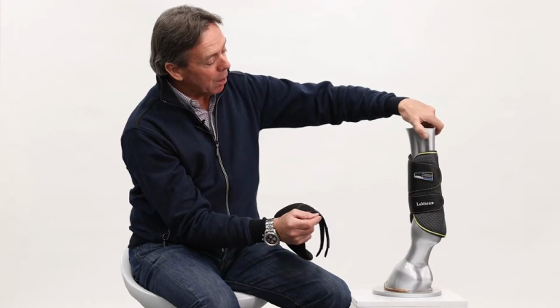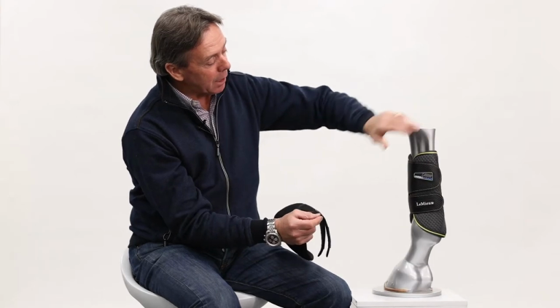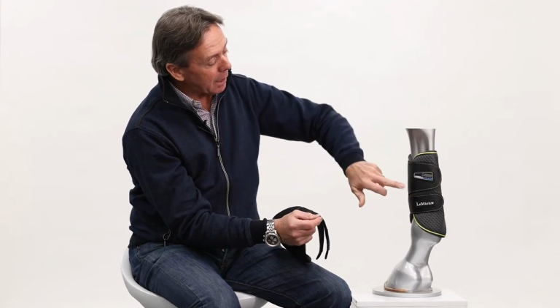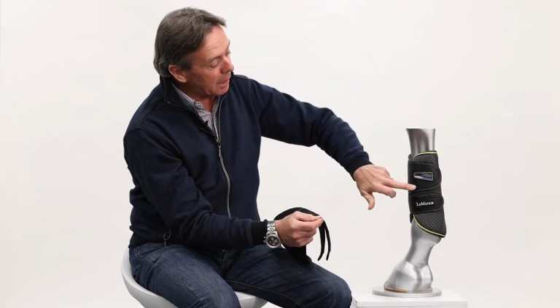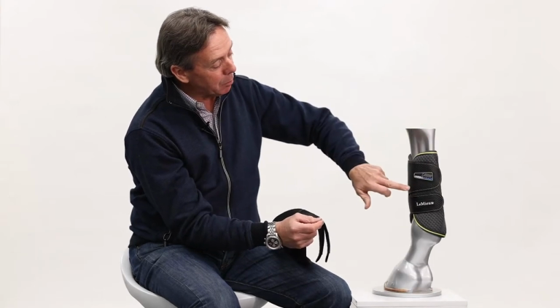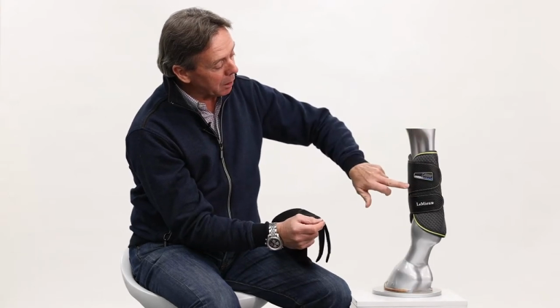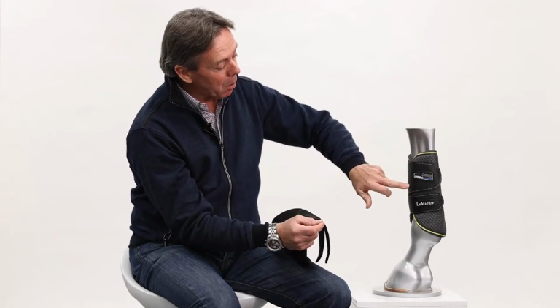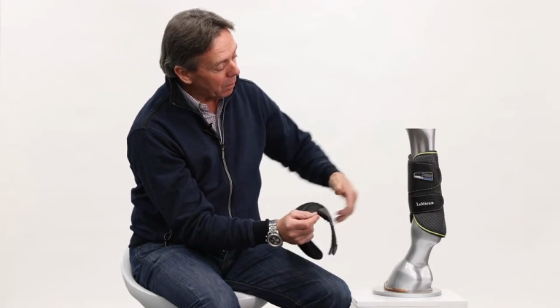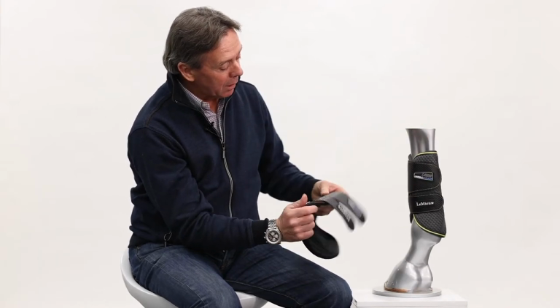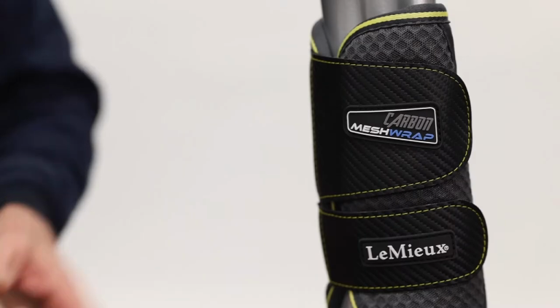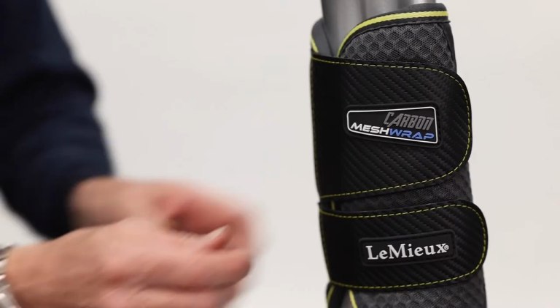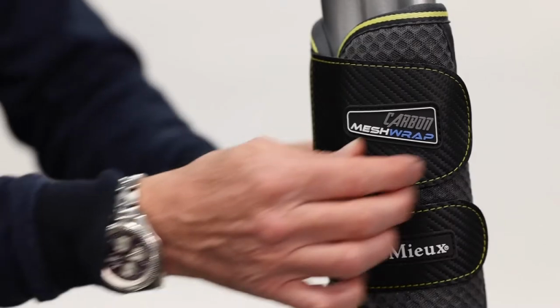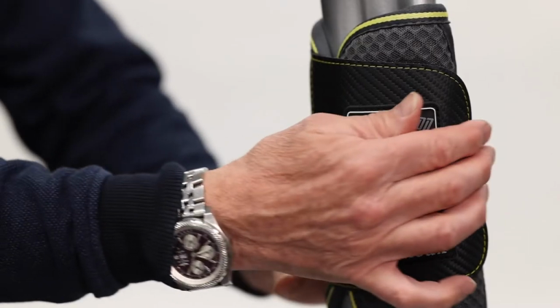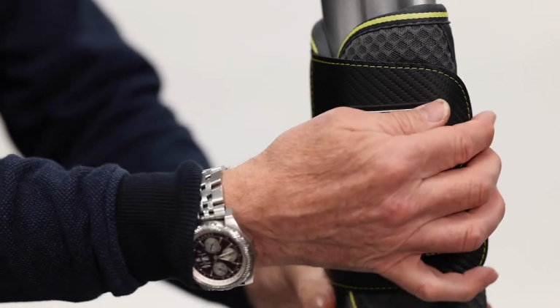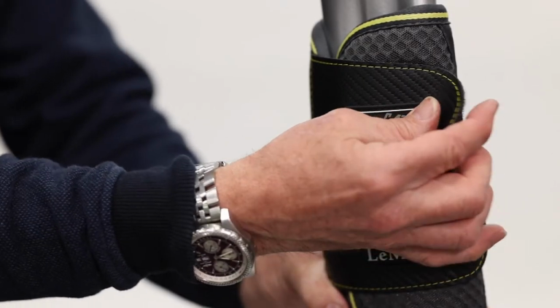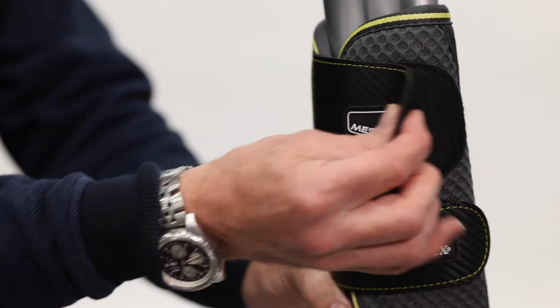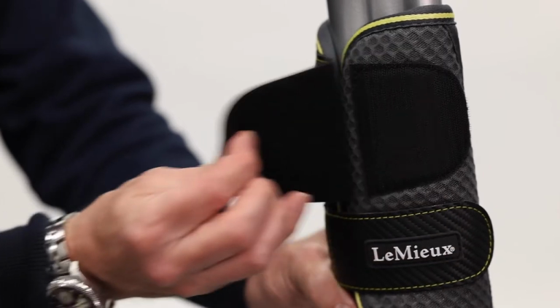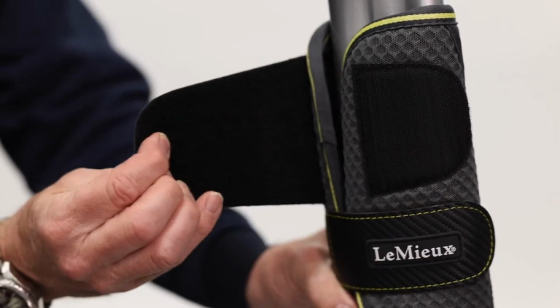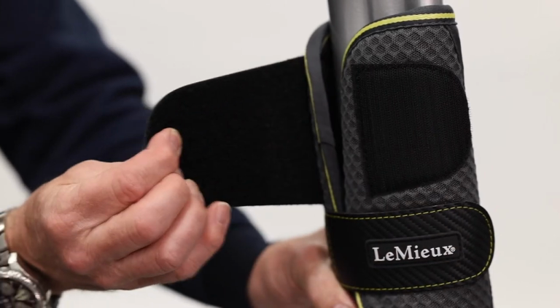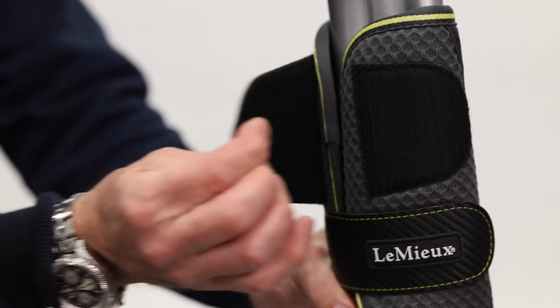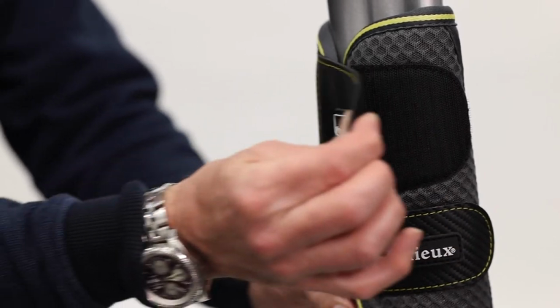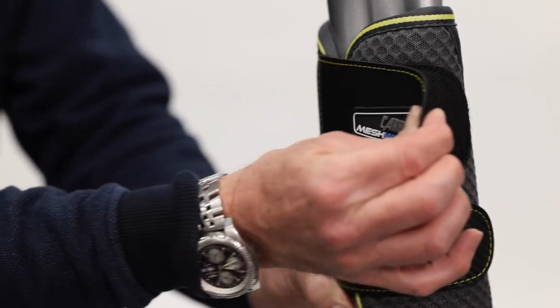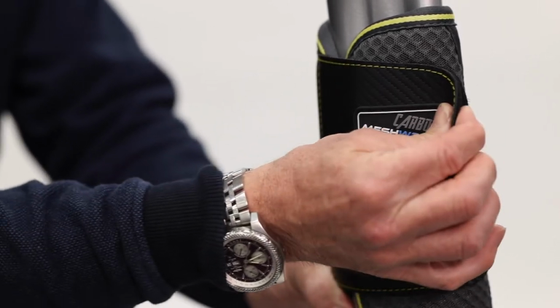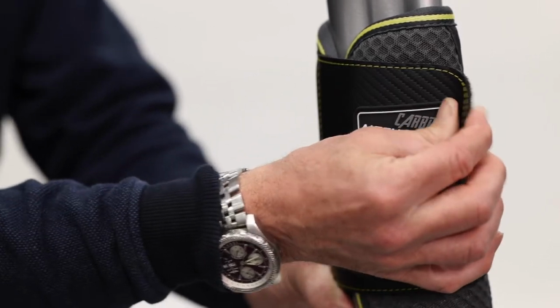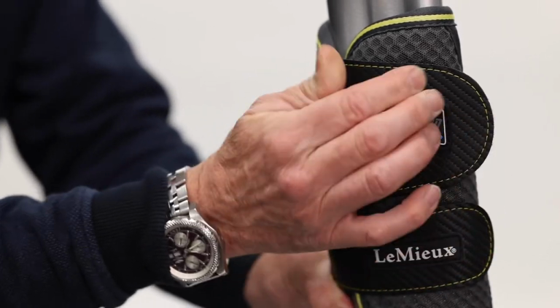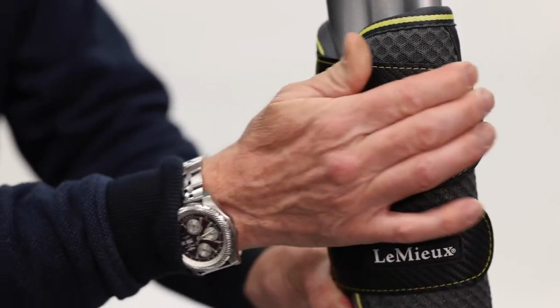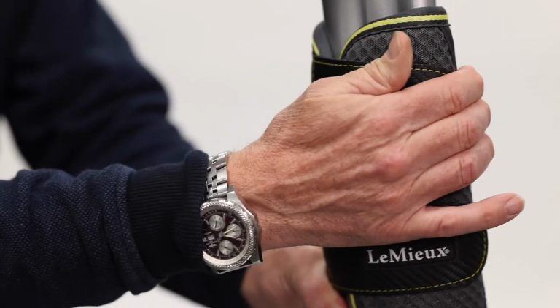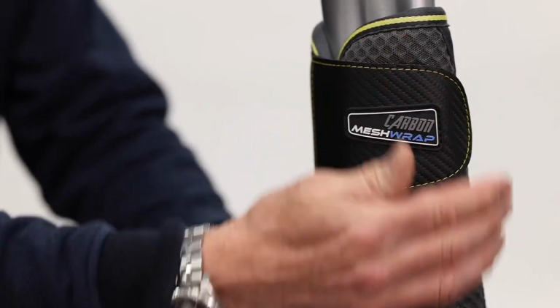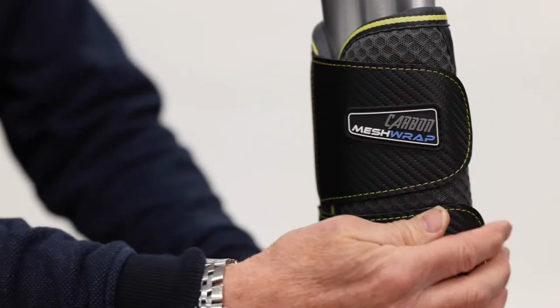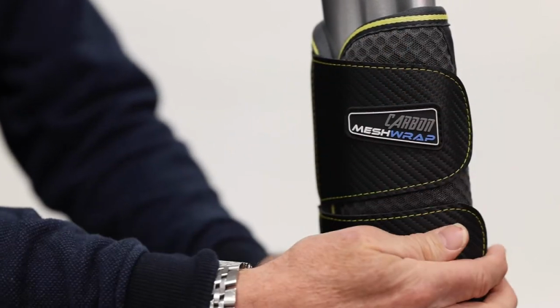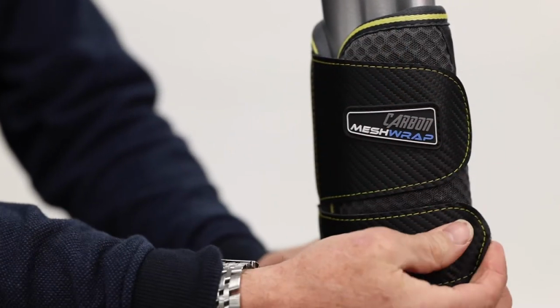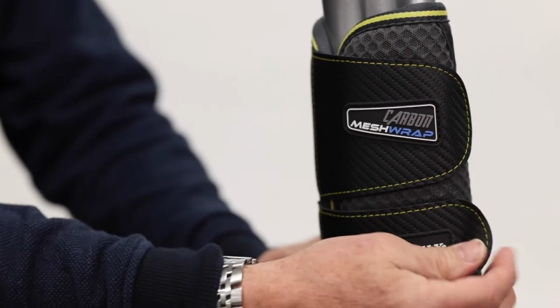The ease of putting them on is definitely helped by a large top strap and a single bottom strap, so they're very easy and quick to take on and off.